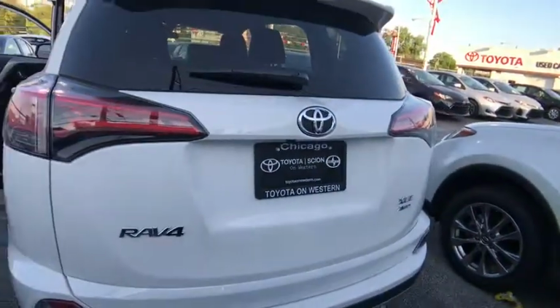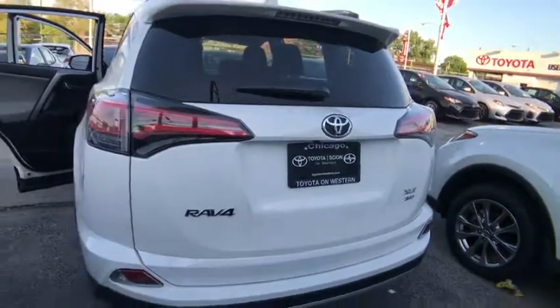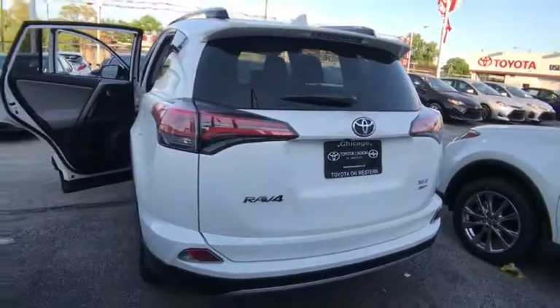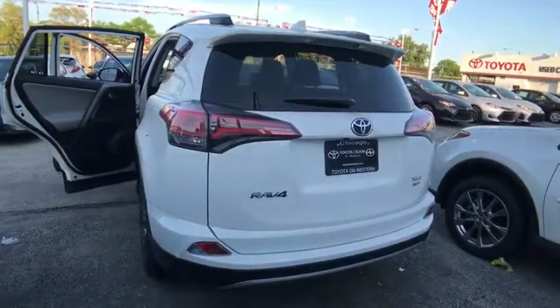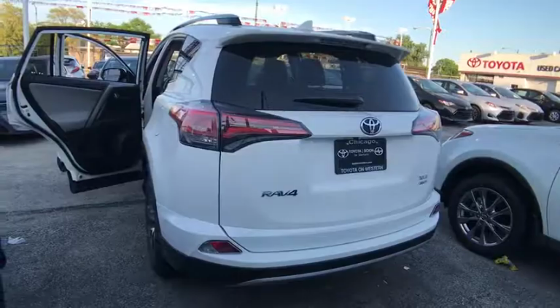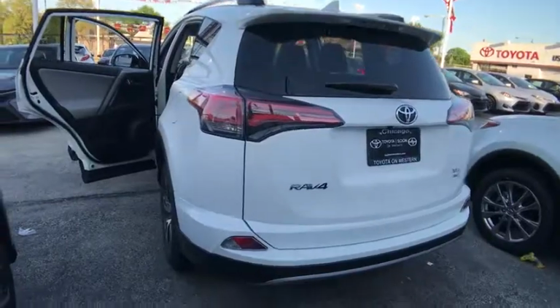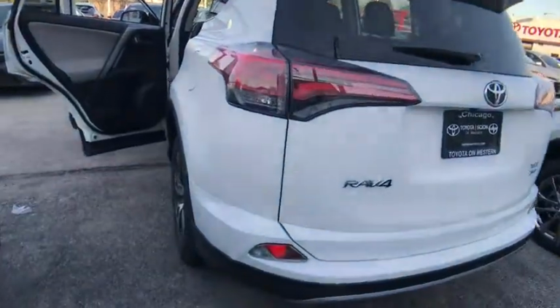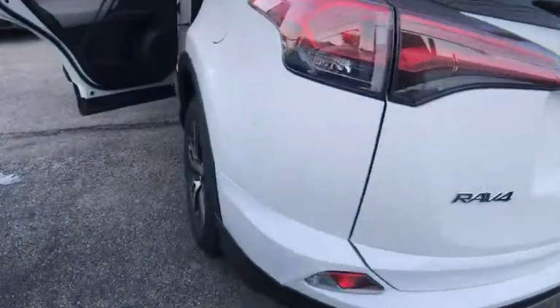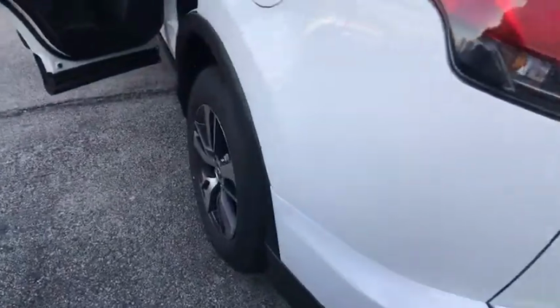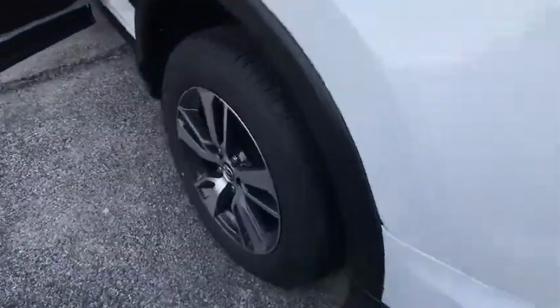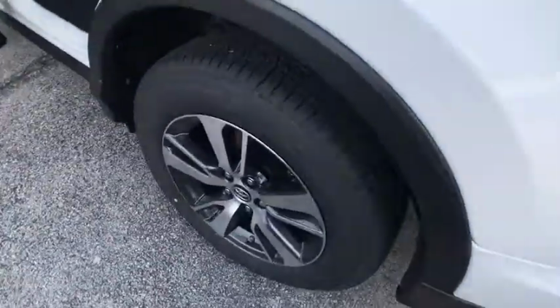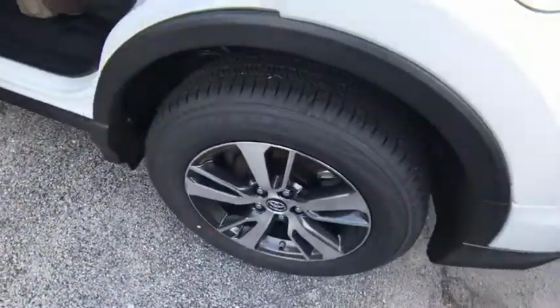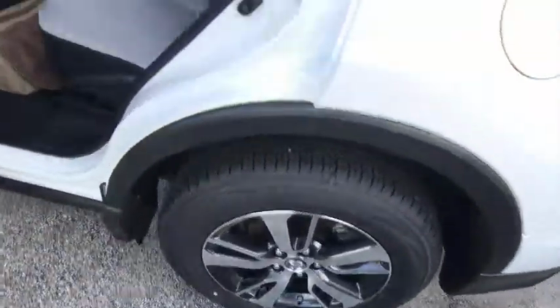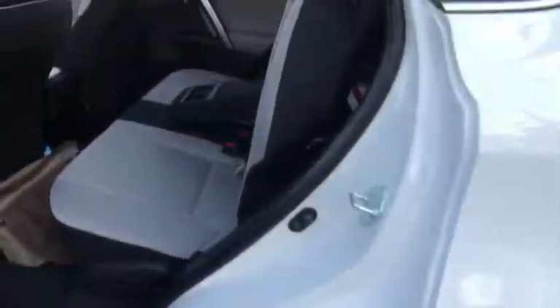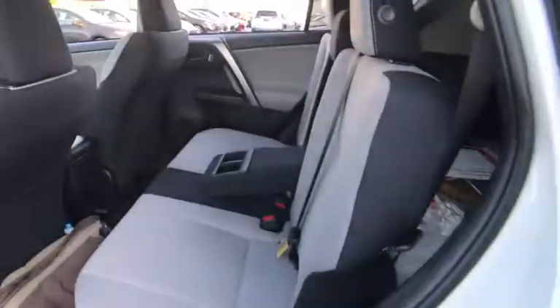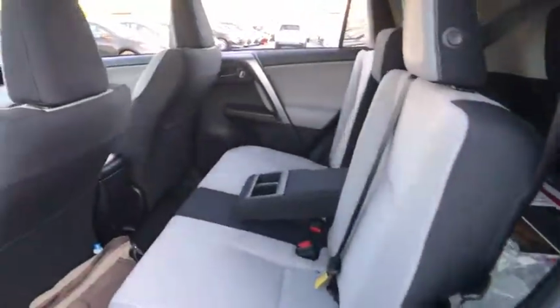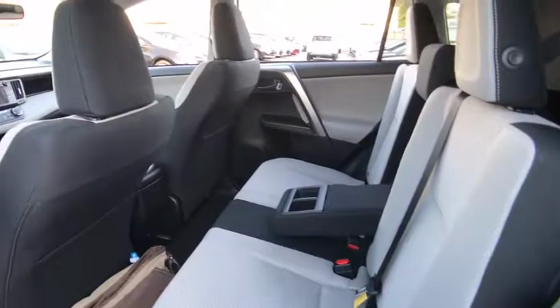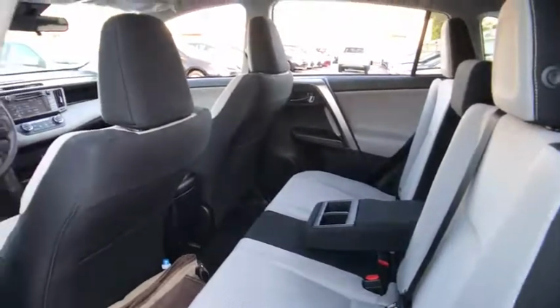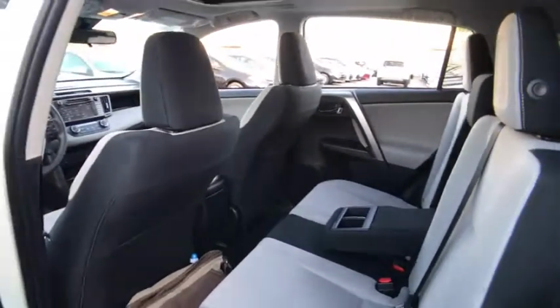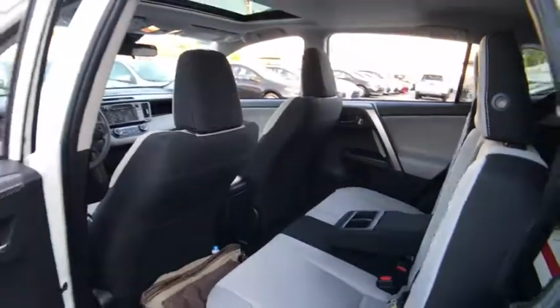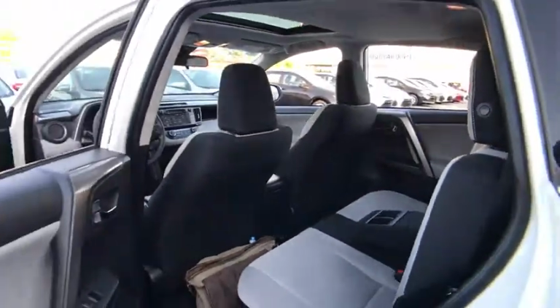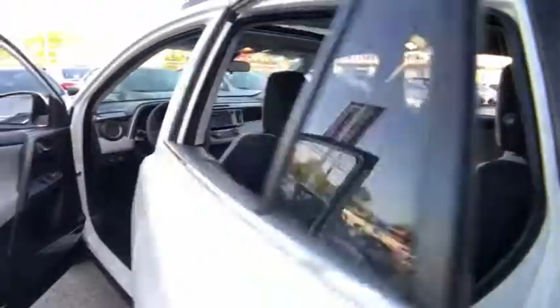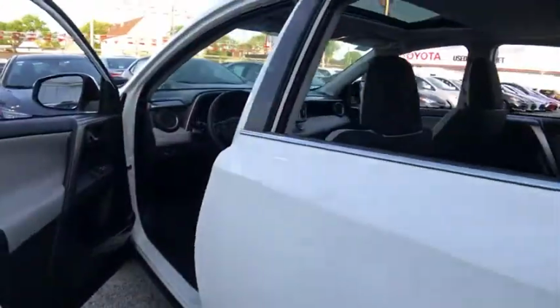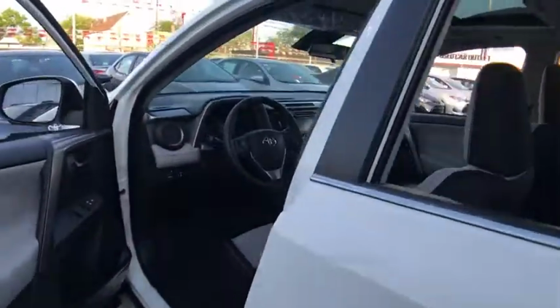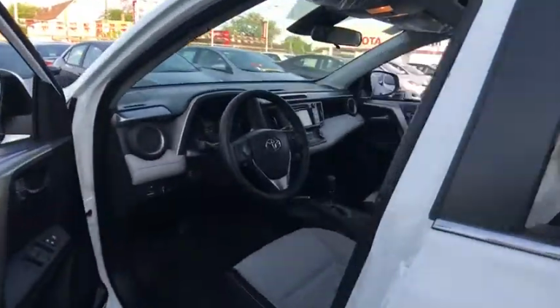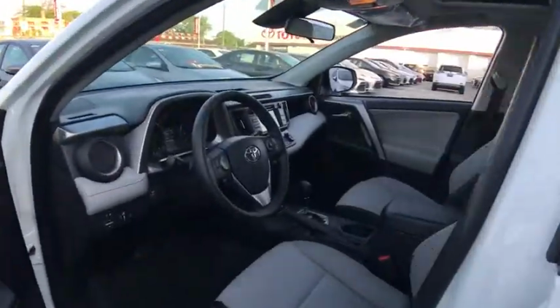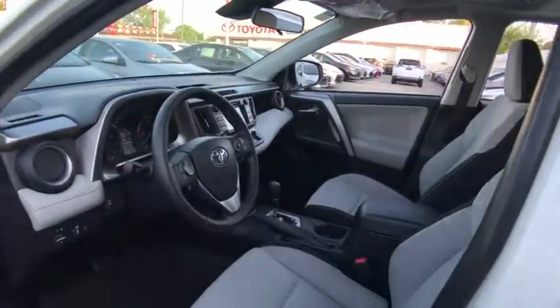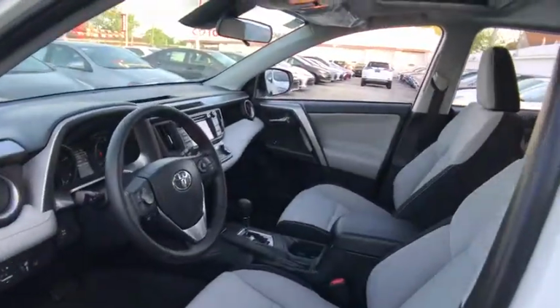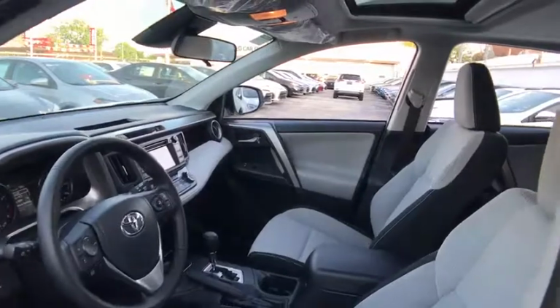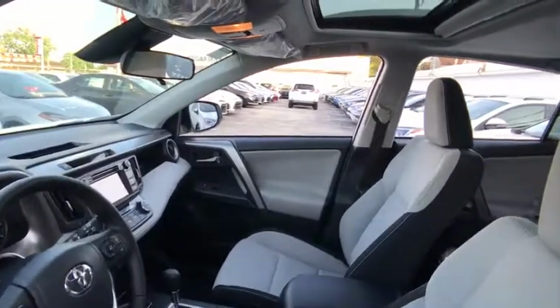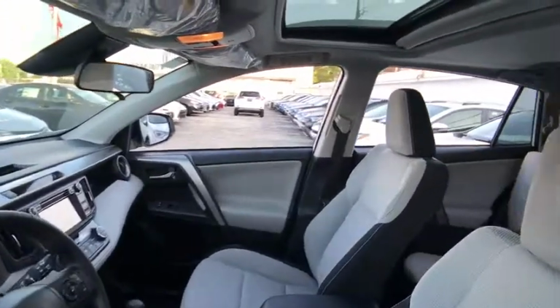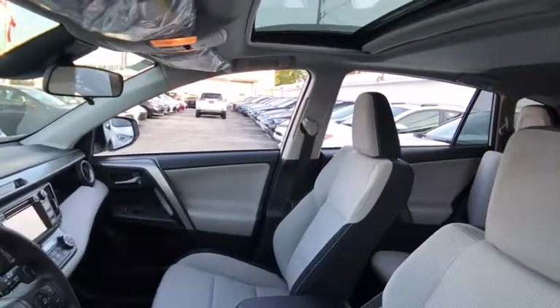Here are some of this vehicle's great options: lane departure warning, traction control, anti-lock braking system, keyless entry, stability control, all-wheel drive, steering wheel audio controls, backup camera, leather-wrapped steering wheel.